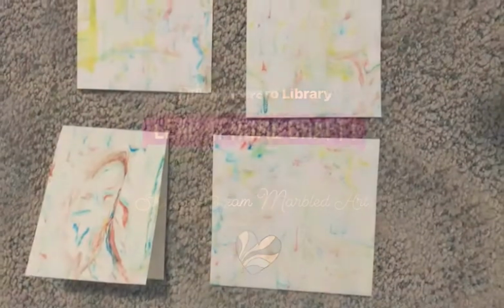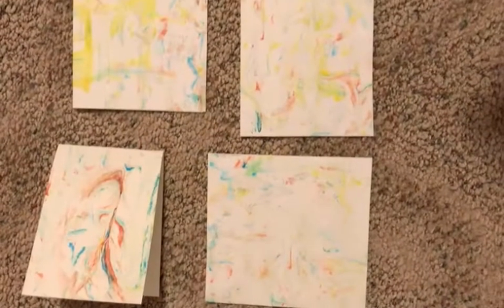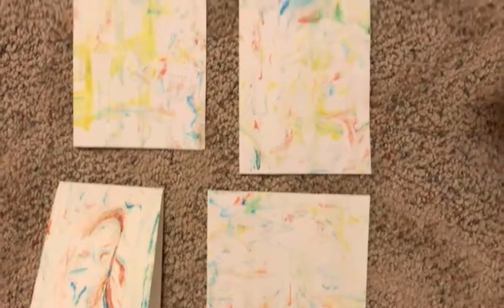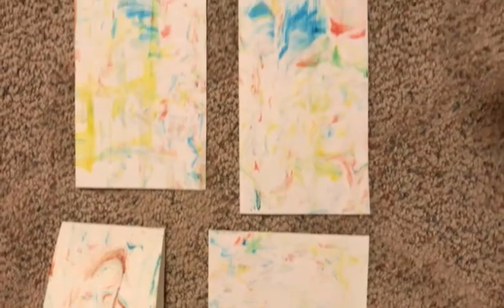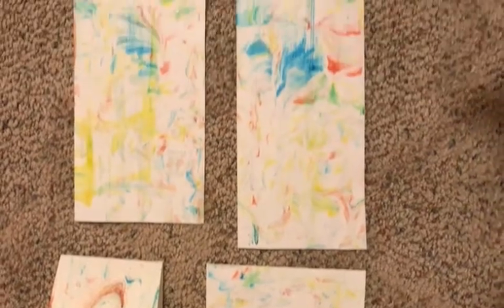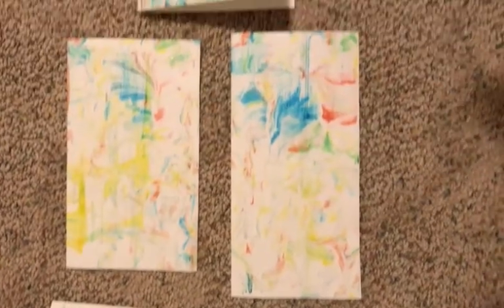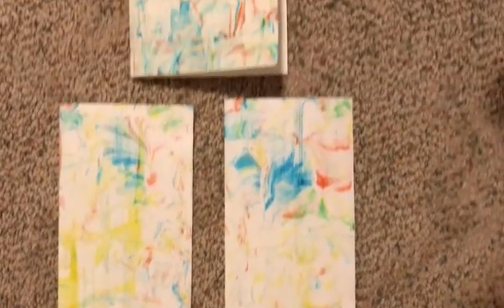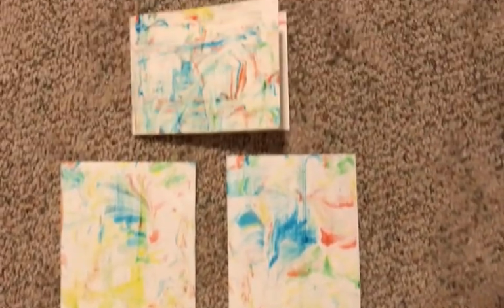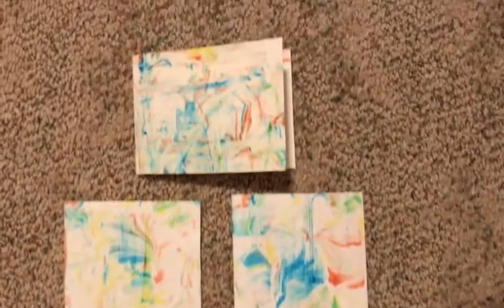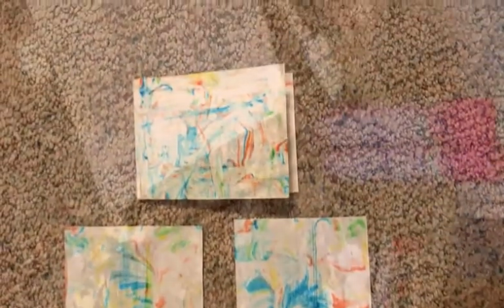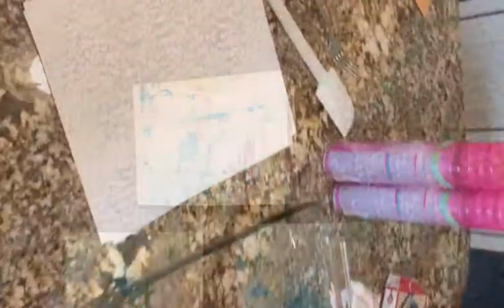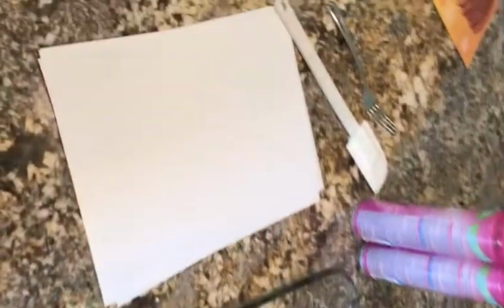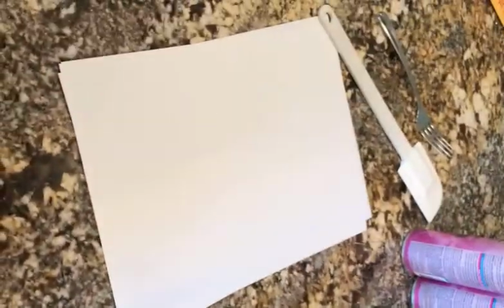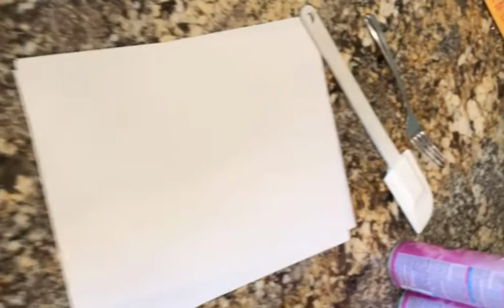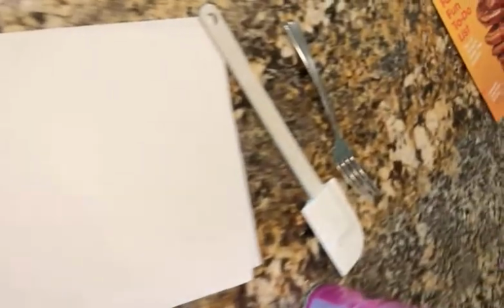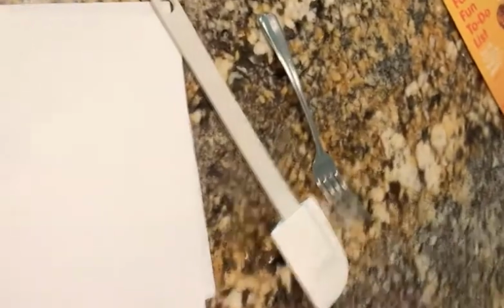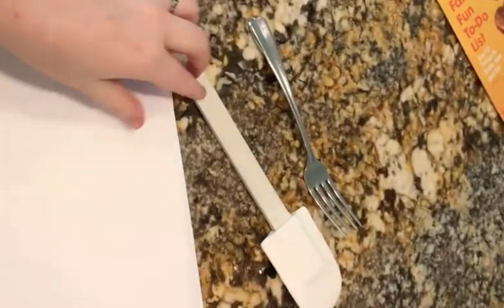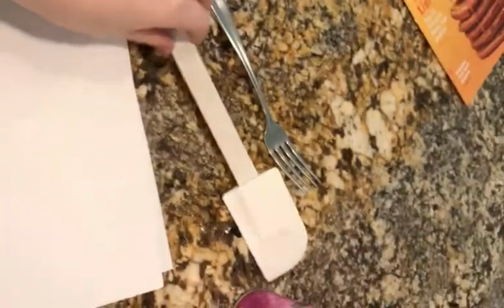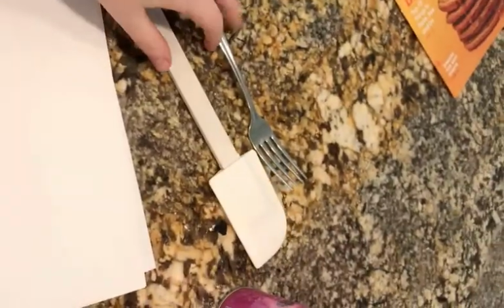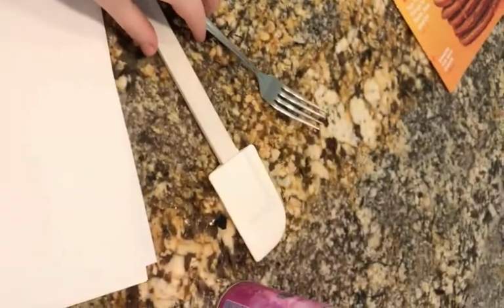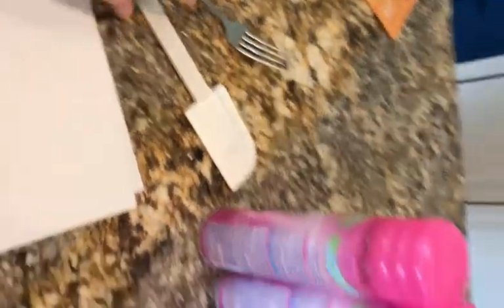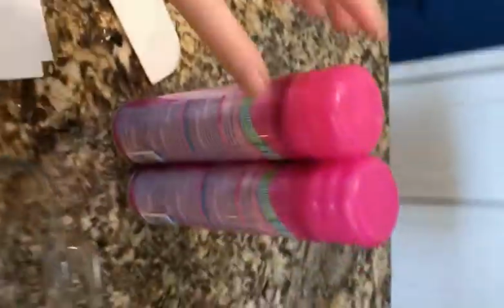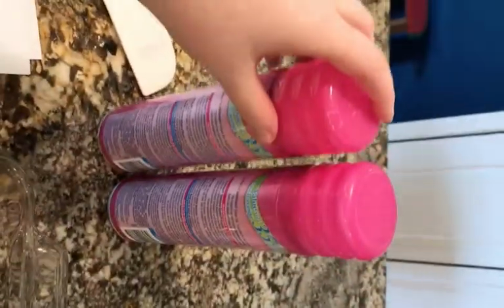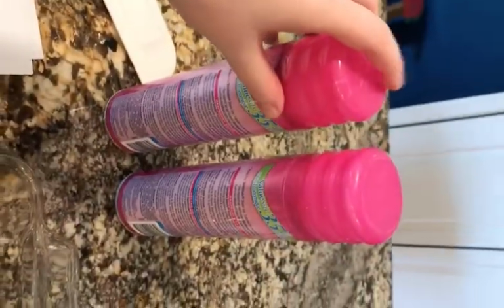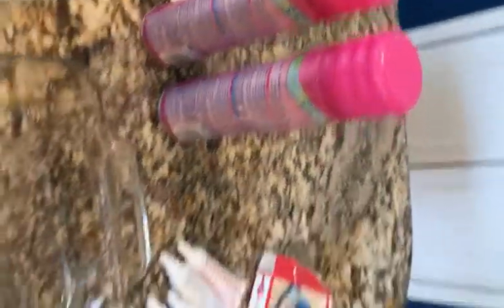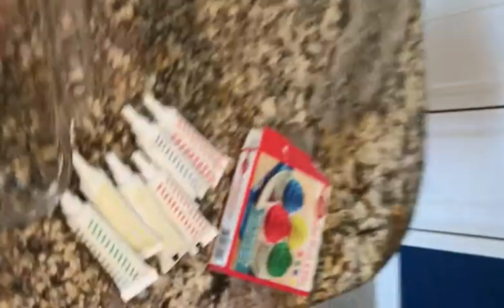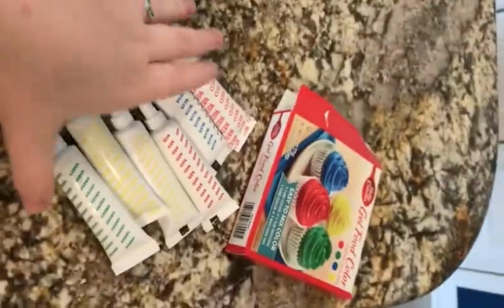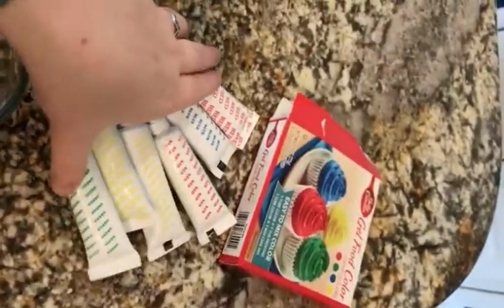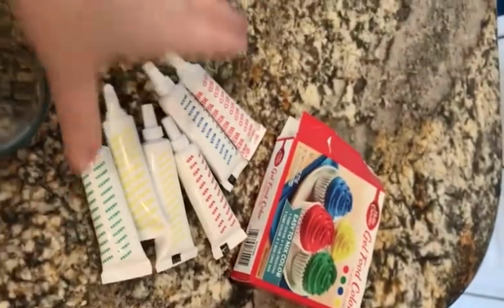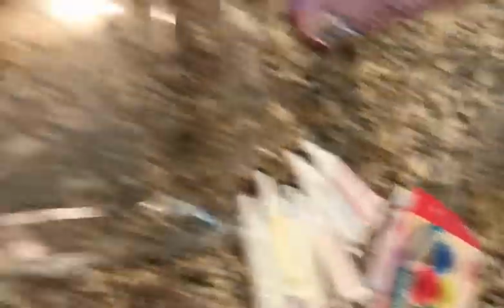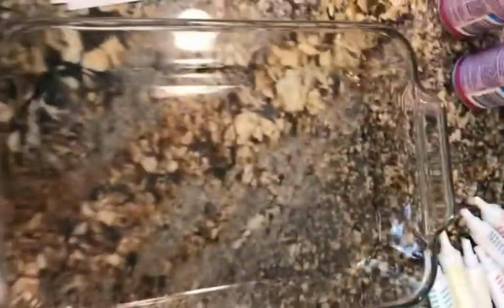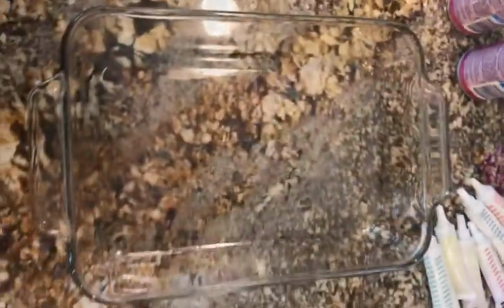Today we'll be making shaving cream marbled art. The materials you'll need are a piece of white paper, a spatula, a fork, shaving cream, food coloring, and a large dish.